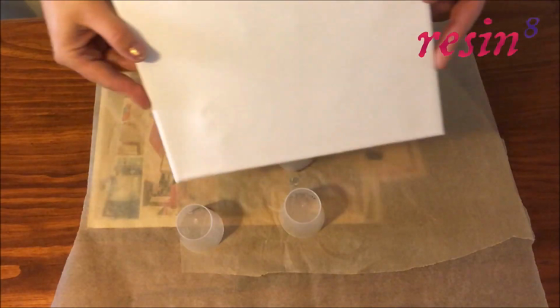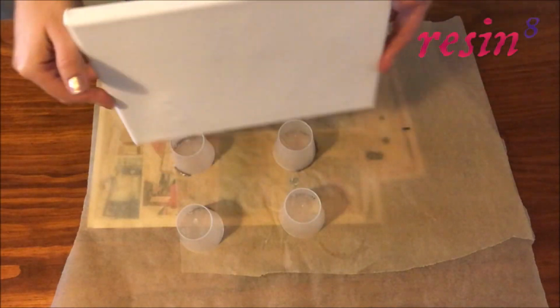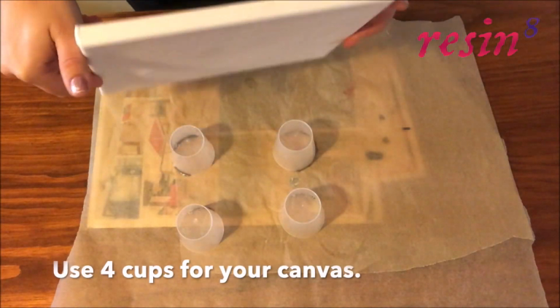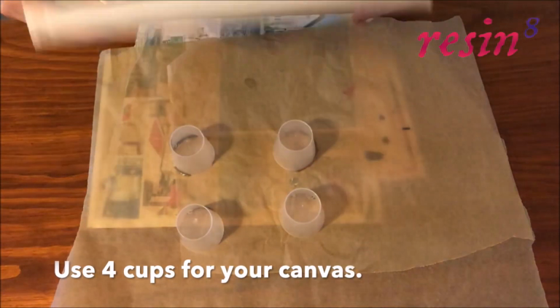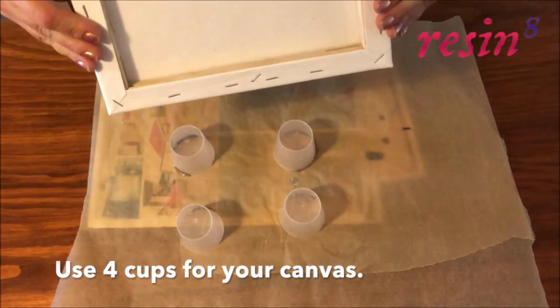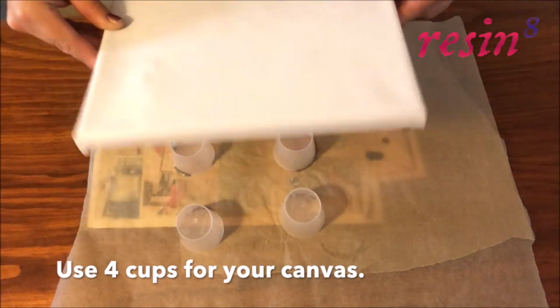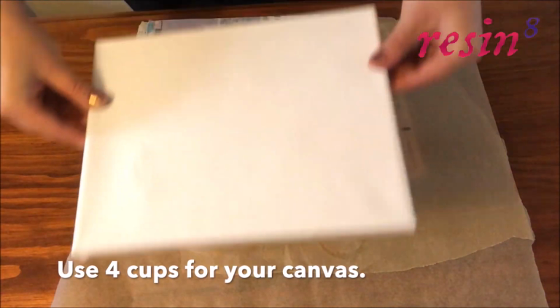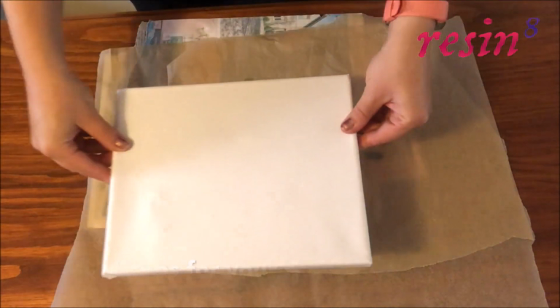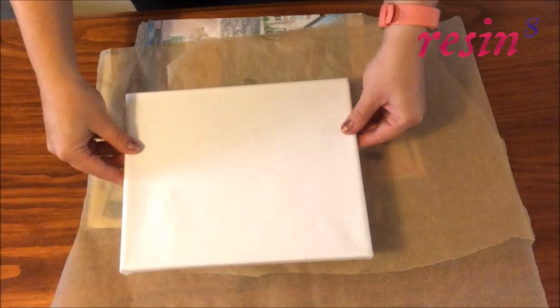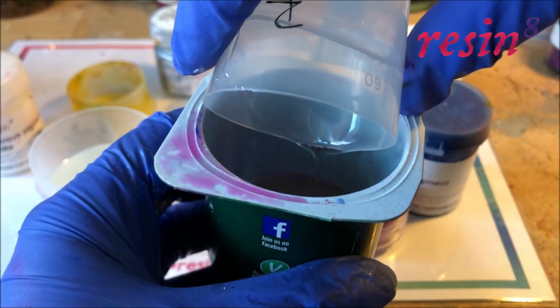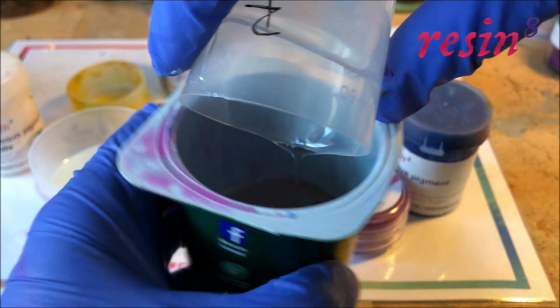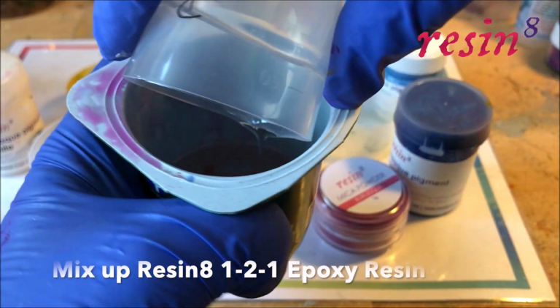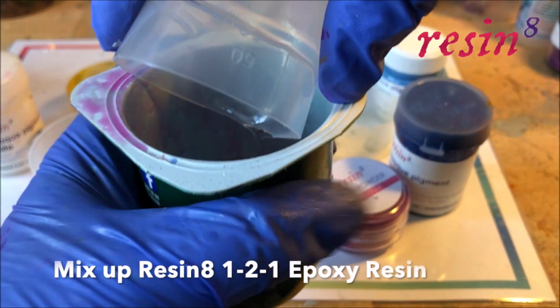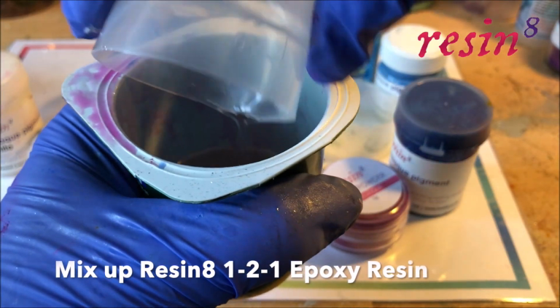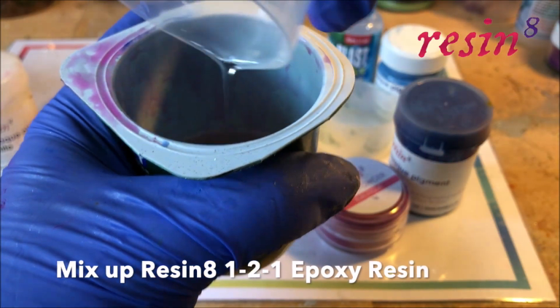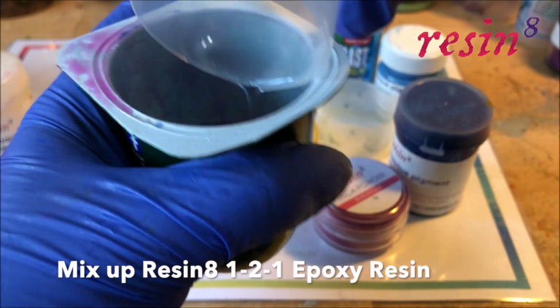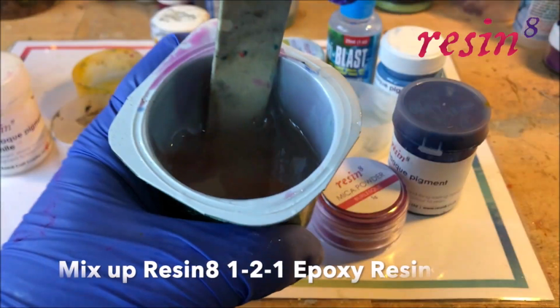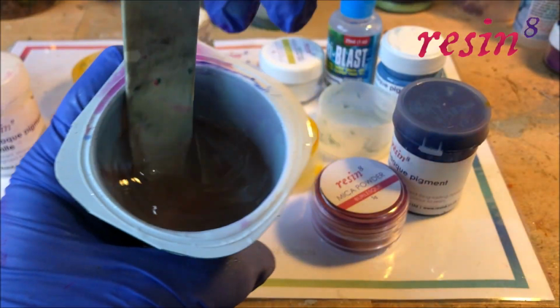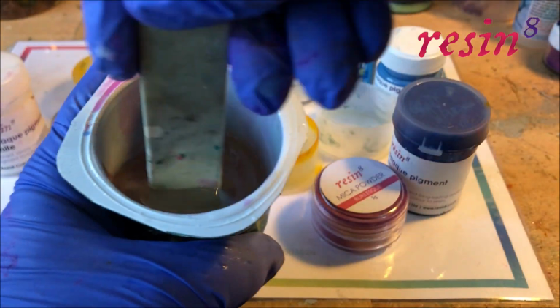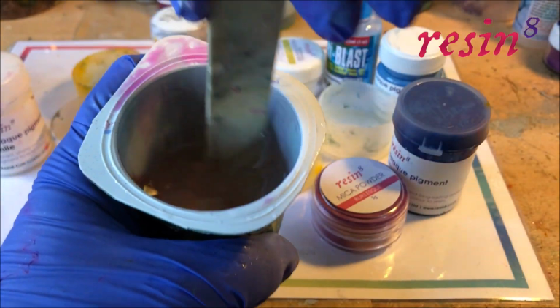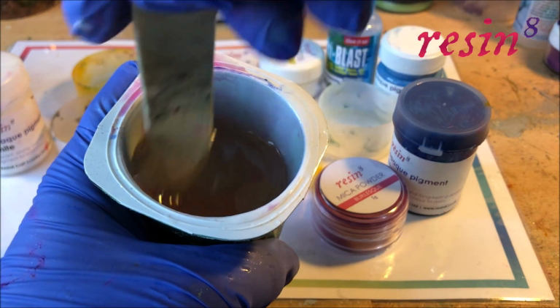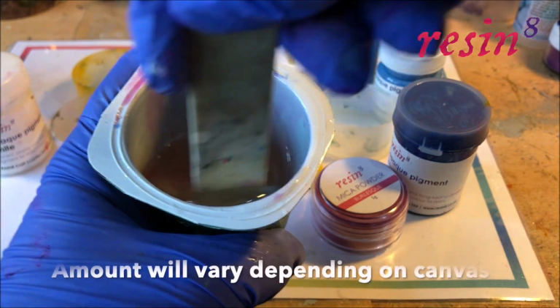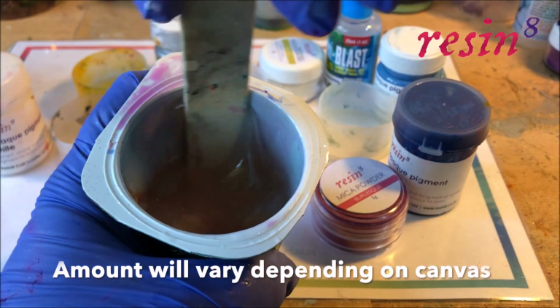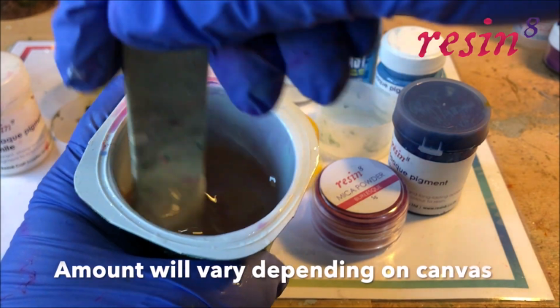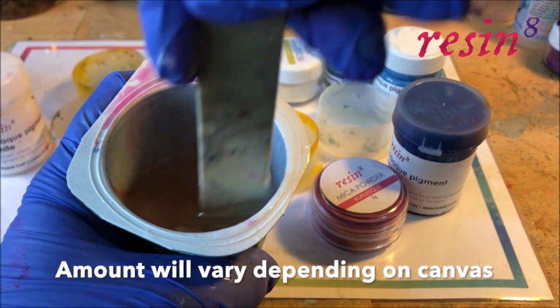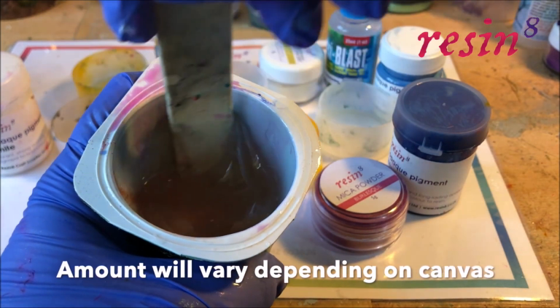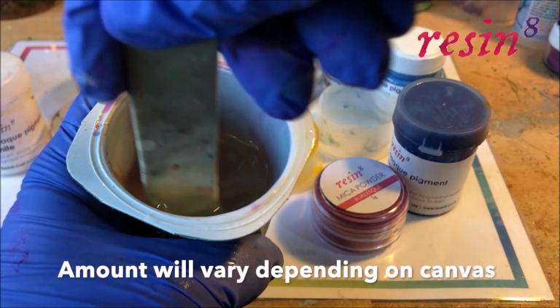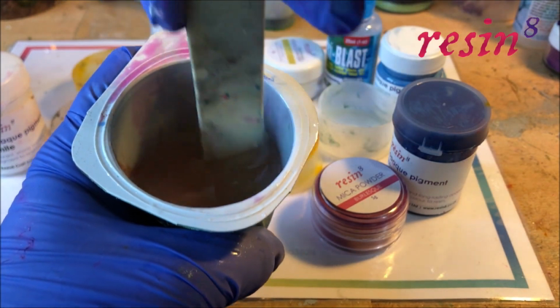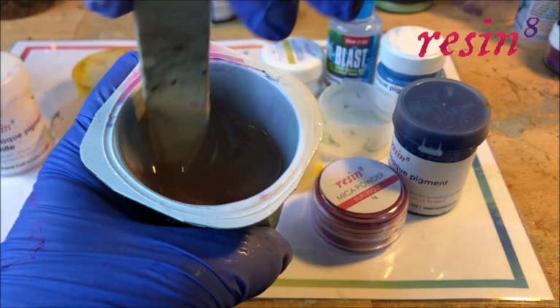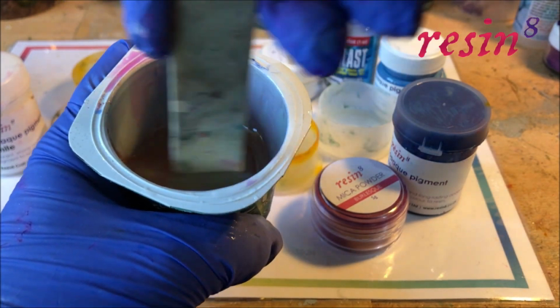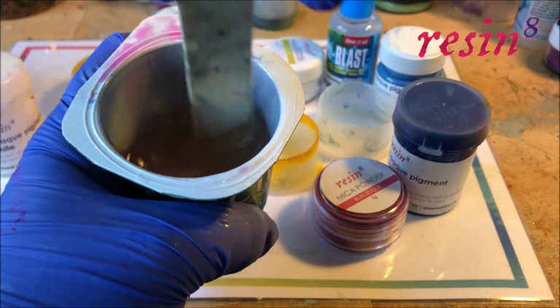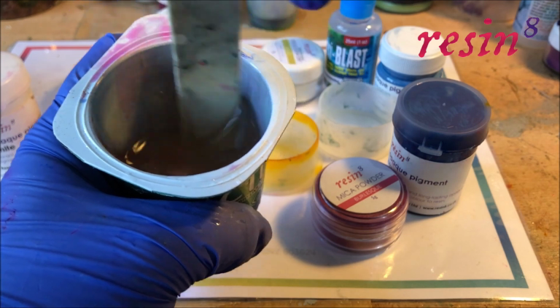I've used four mixing cups to support my canvas so that any excess paint can drip off. Mix up a large amount of Reson8 1-to-1 epoxy resin — I've mixed up about 130 milliliters to cover a 10 by 8 inch canvas. This will obviously vary depending on the area you wish to cover.